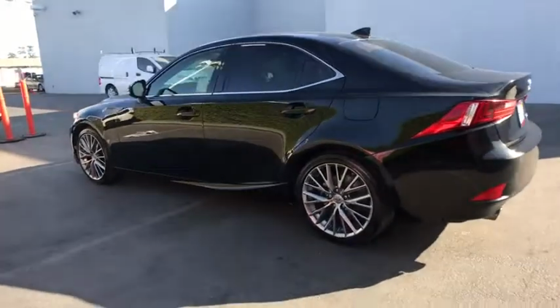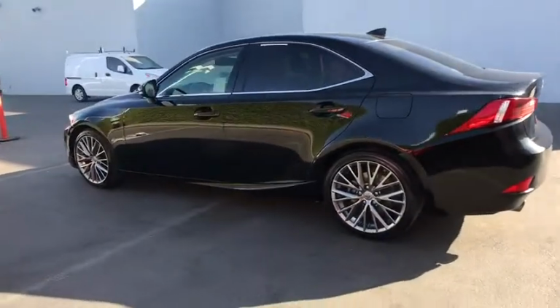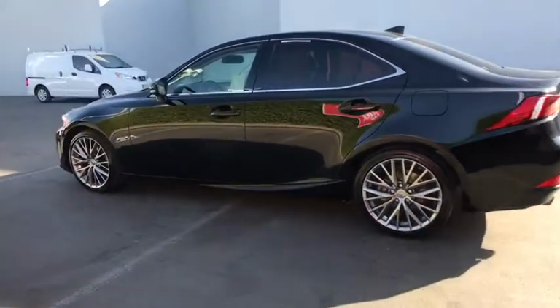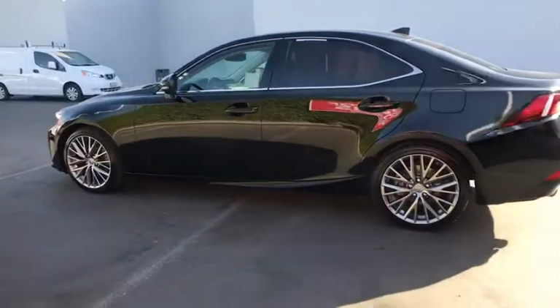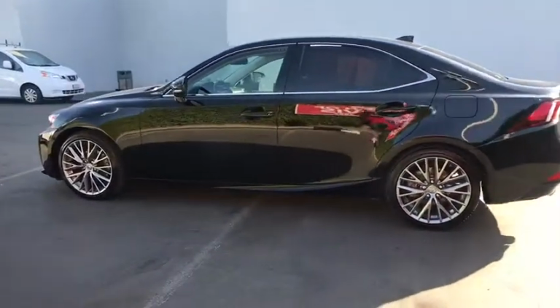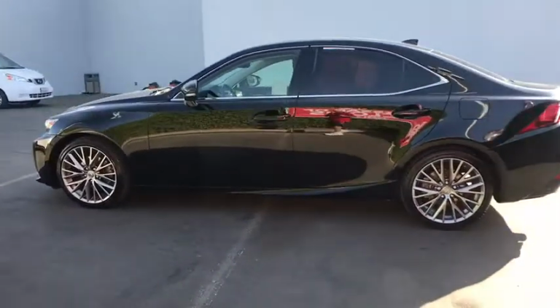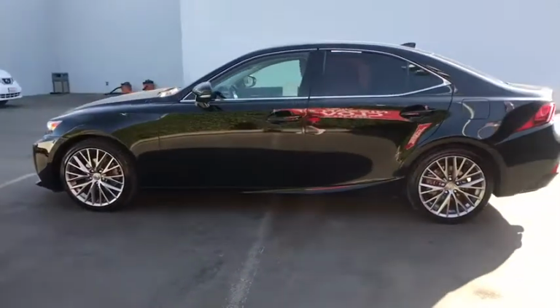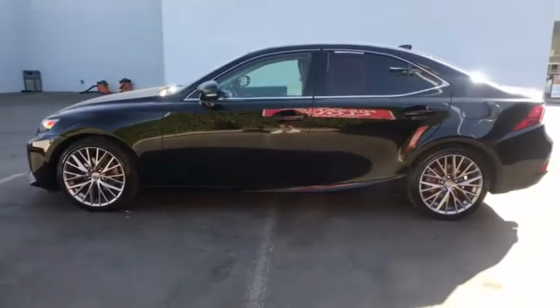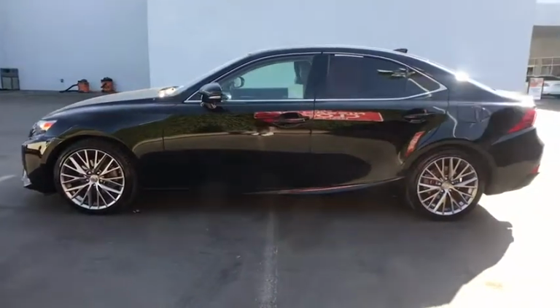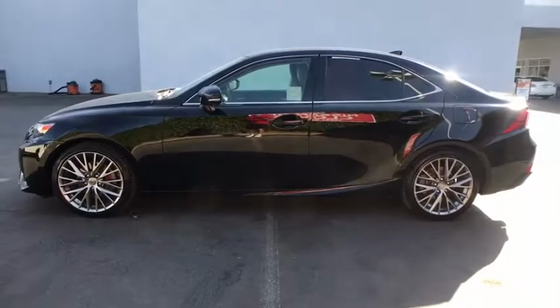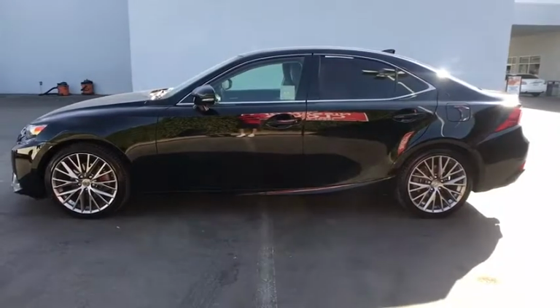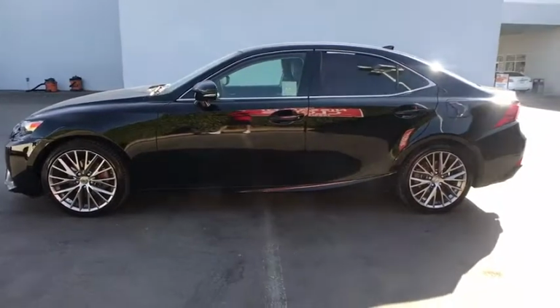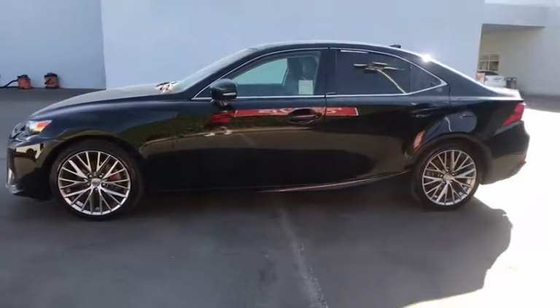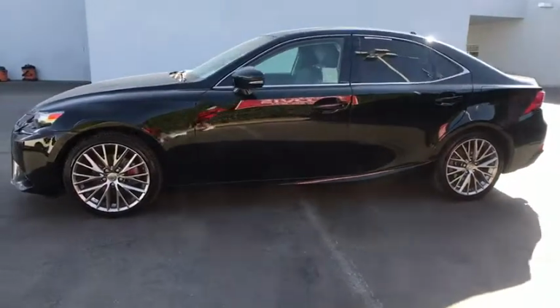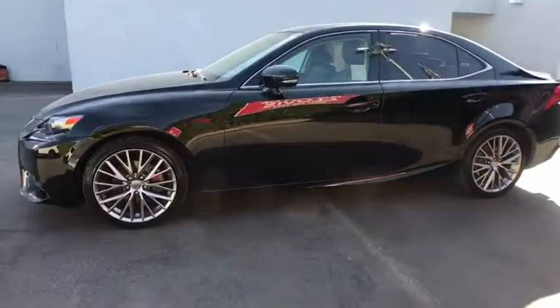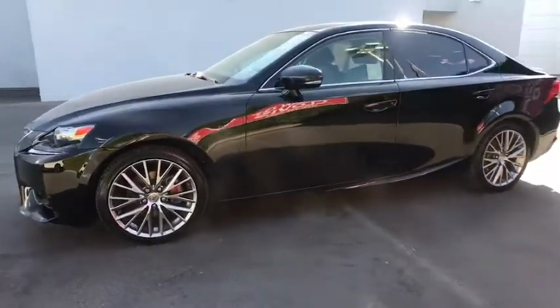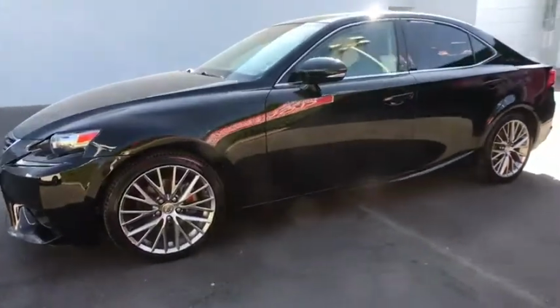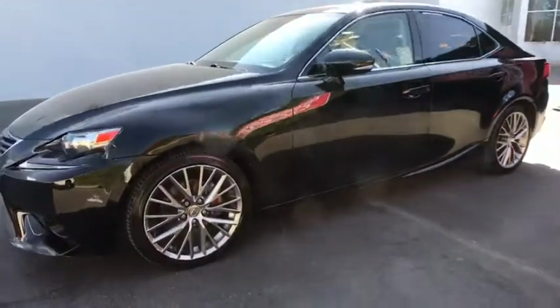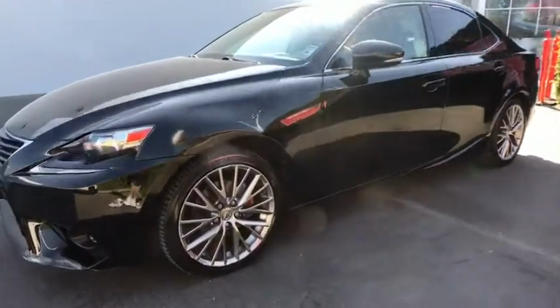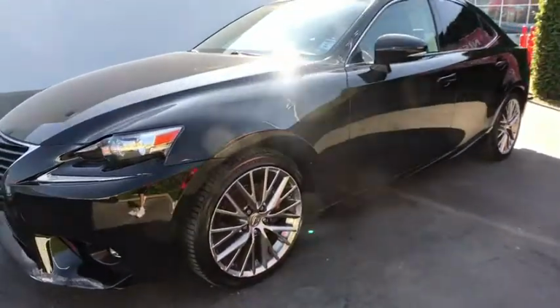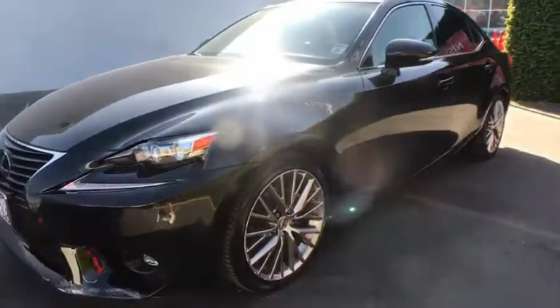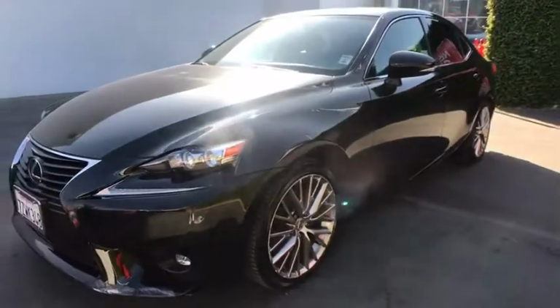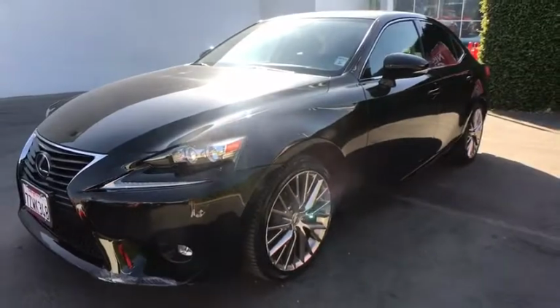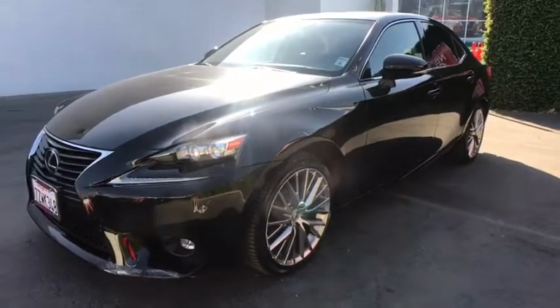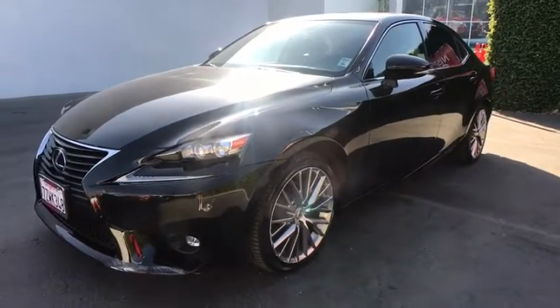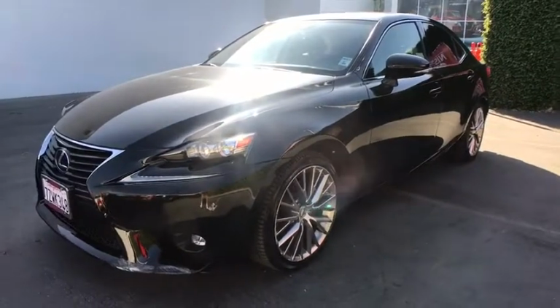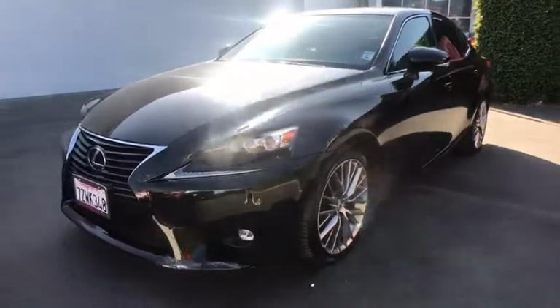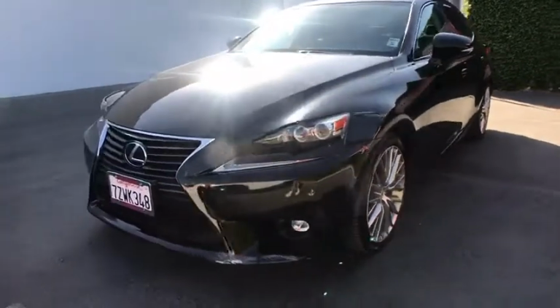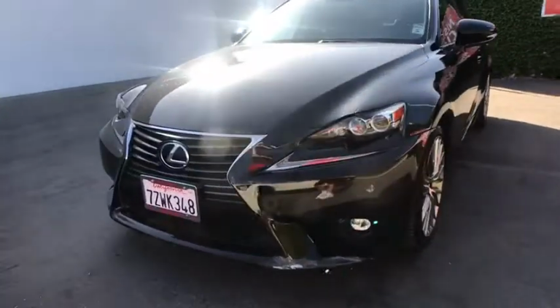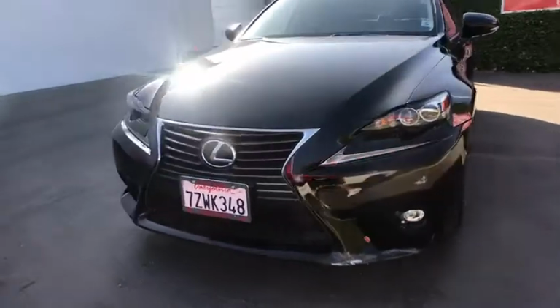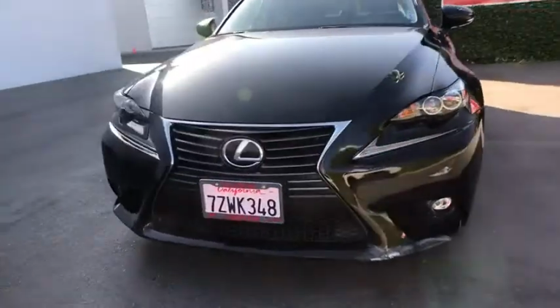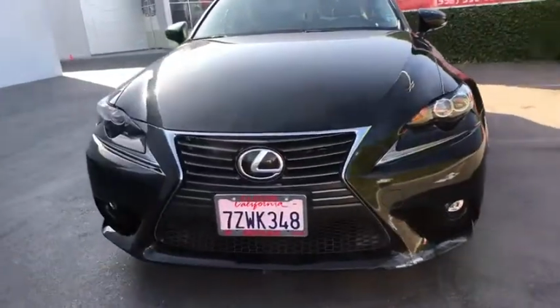Keyless entry, navigation system, power passenger seat, backup camera, leather-wrapped steering wheel, driver lumbar, power steering, adjustable steering wheel, ABS four-wheel, keyless start.